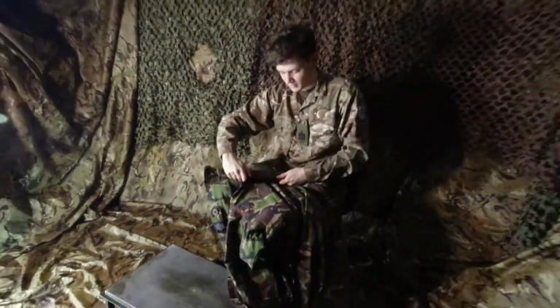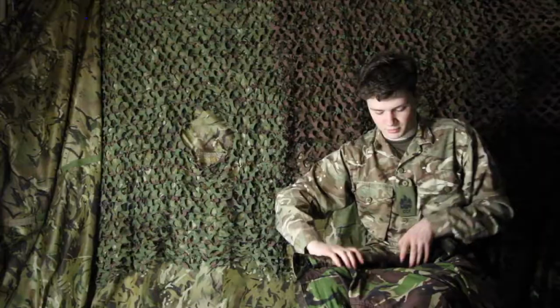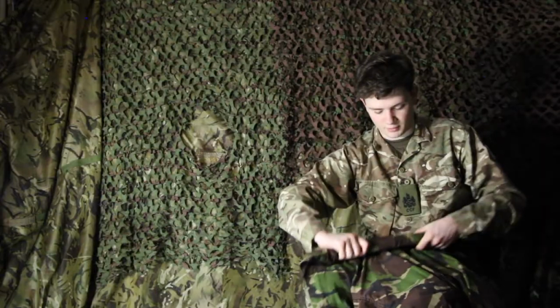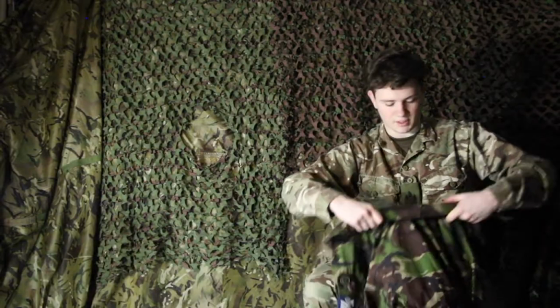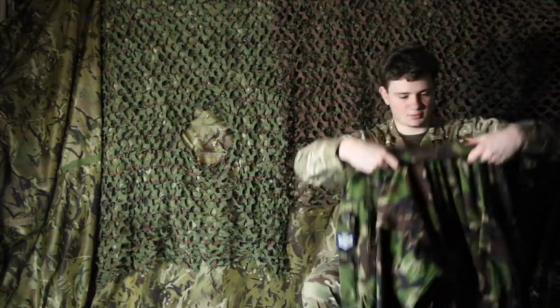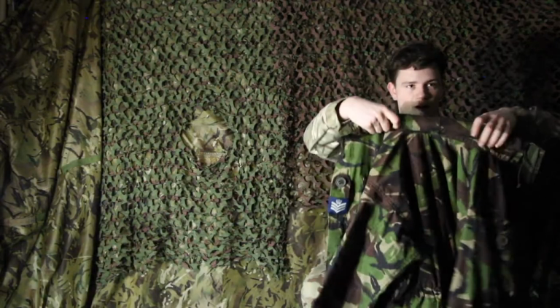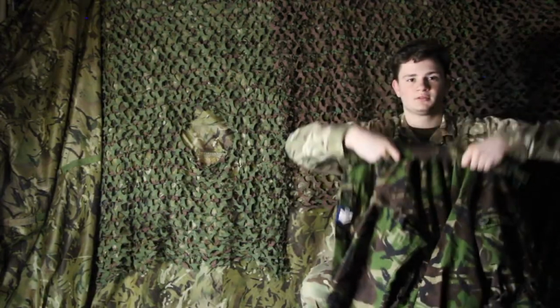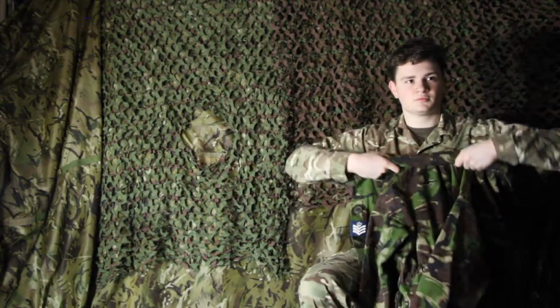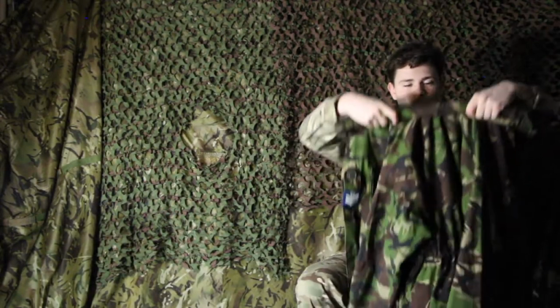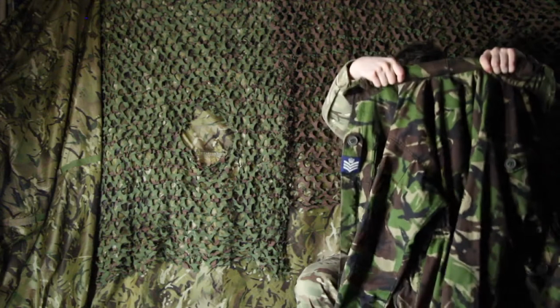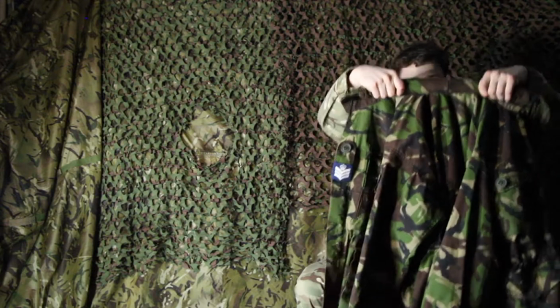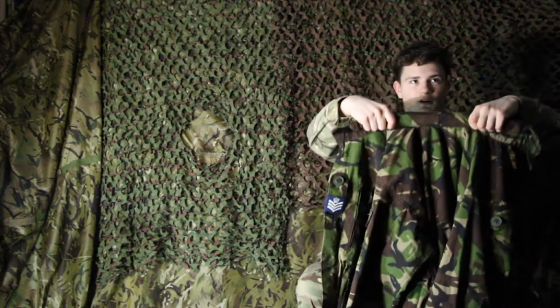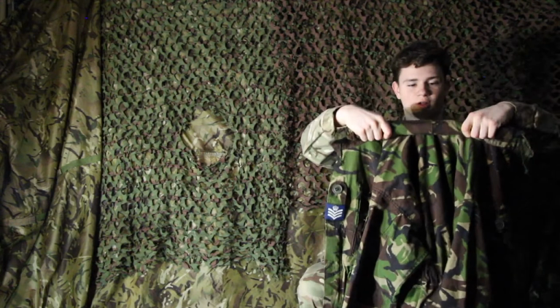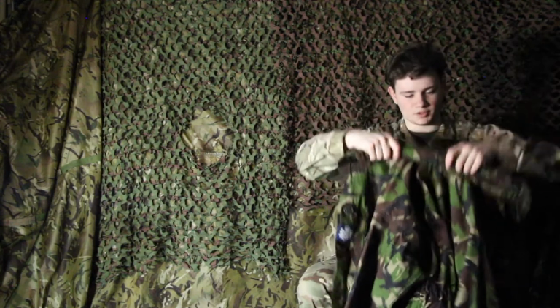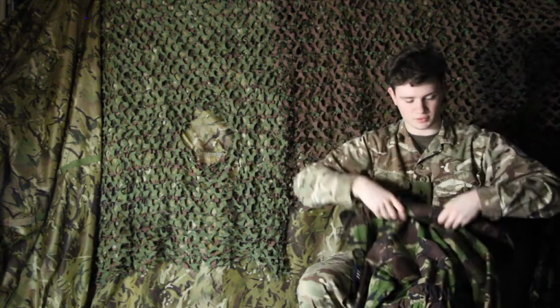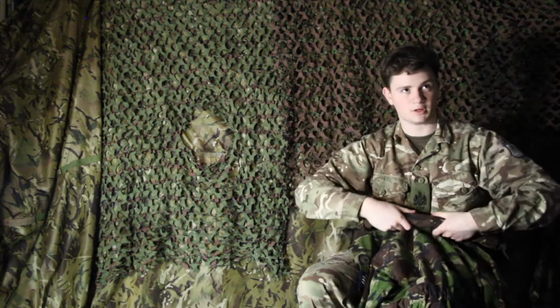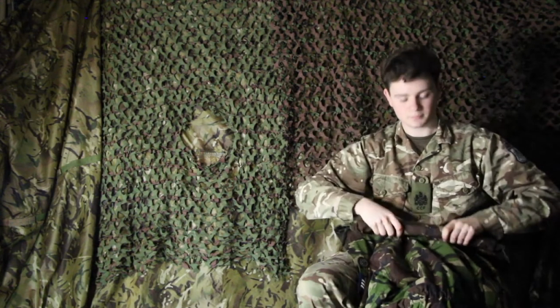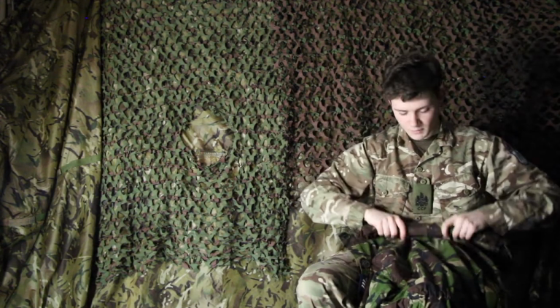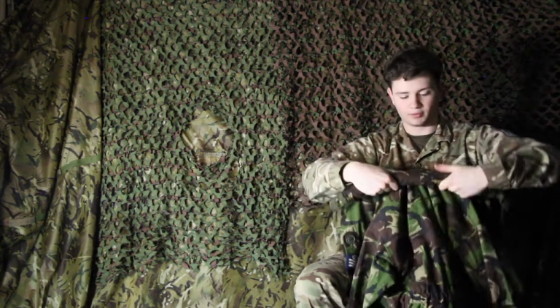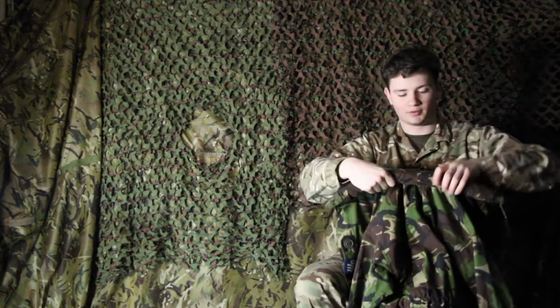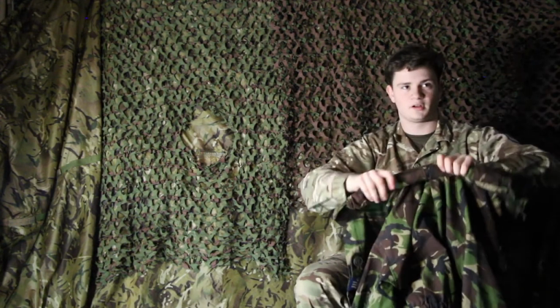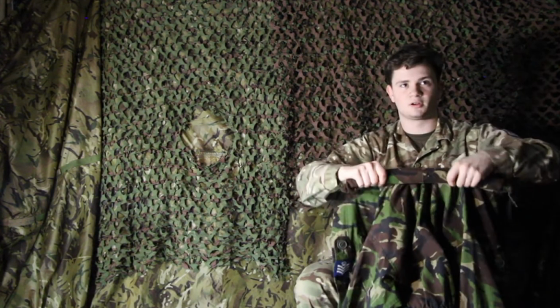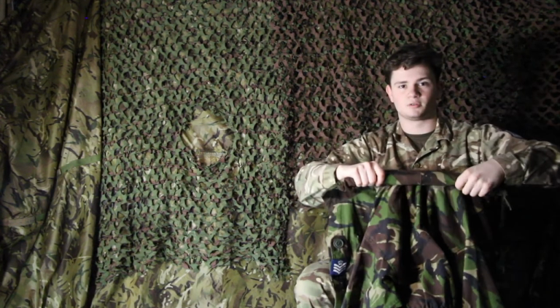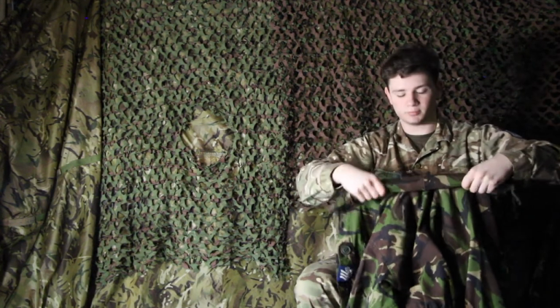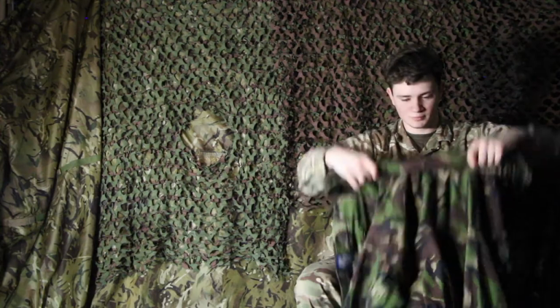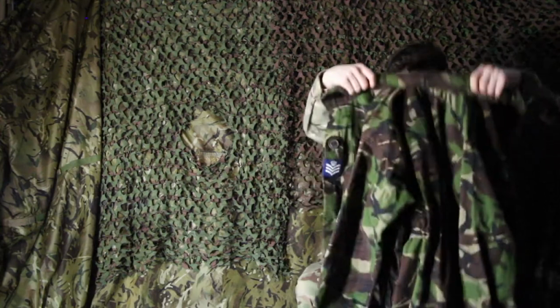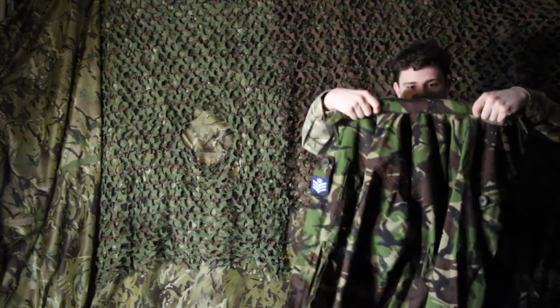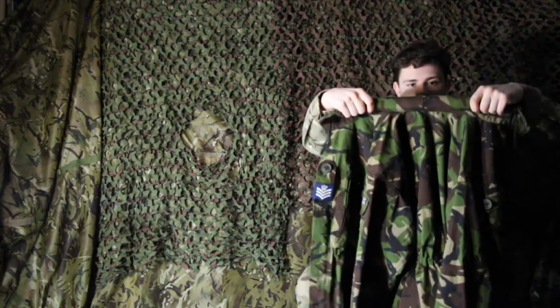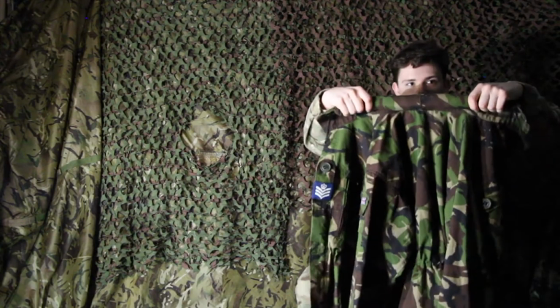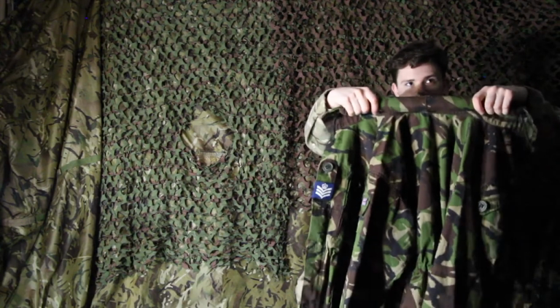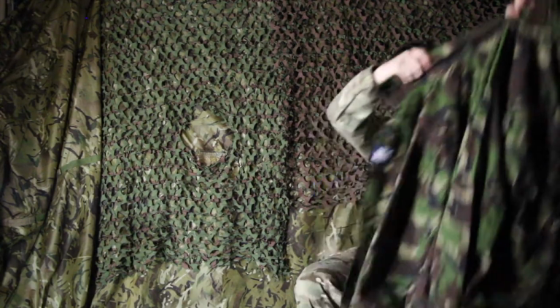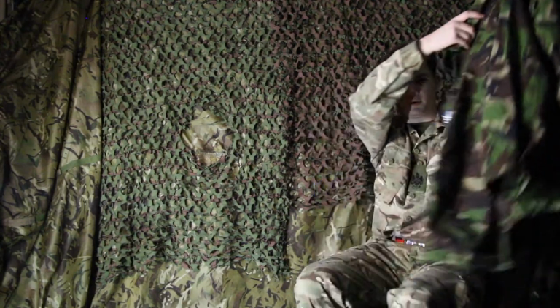Now you just want to fold it down. I like to think of this bit like a collar, so you don't just roll it — you have to fold it down like a collar as well. And there you have a rolled-up hood.